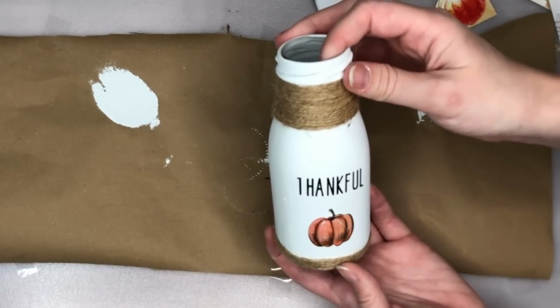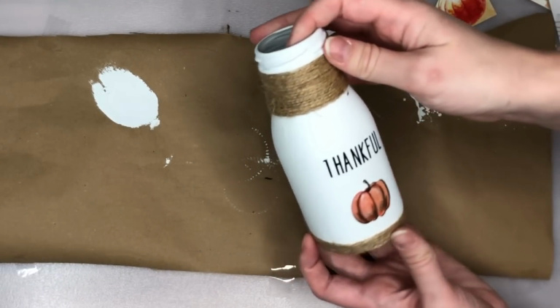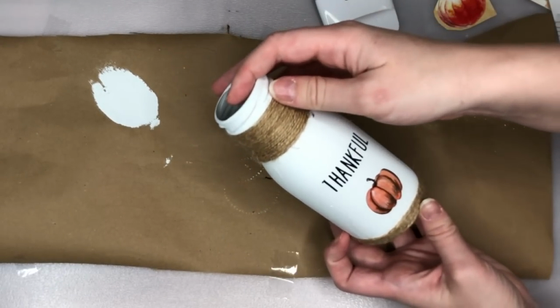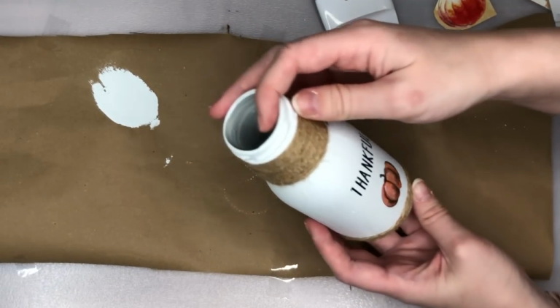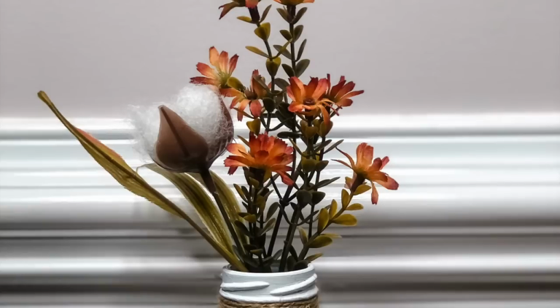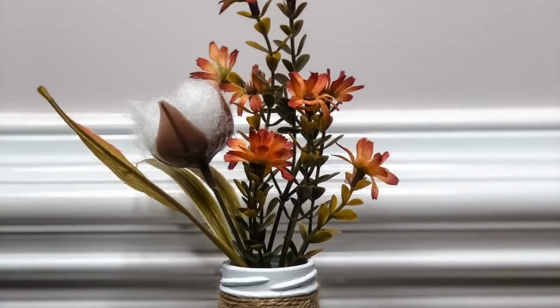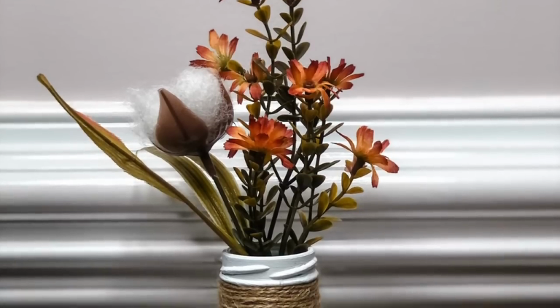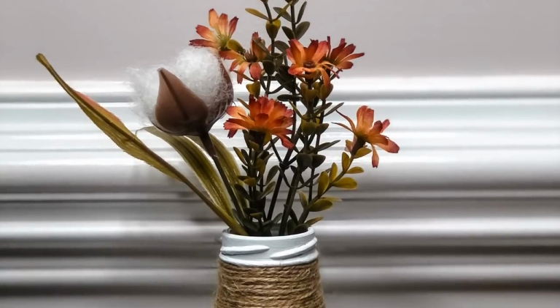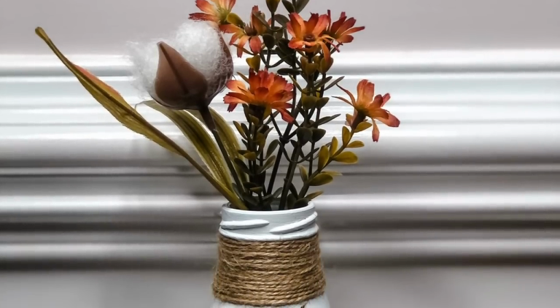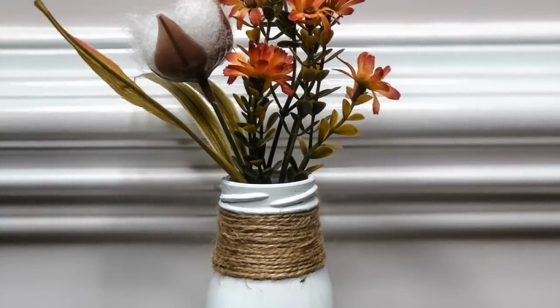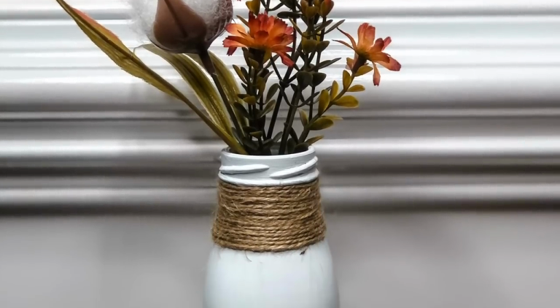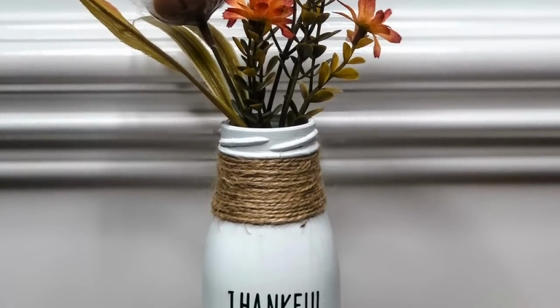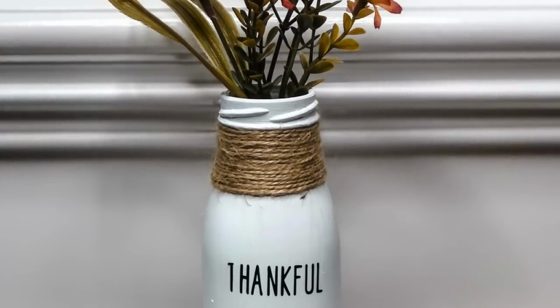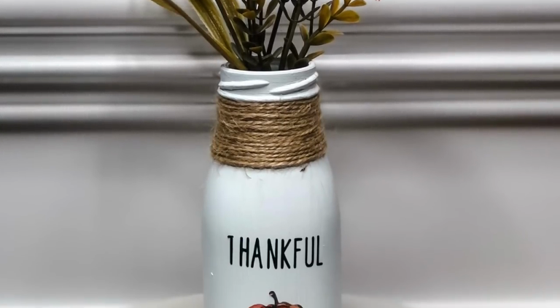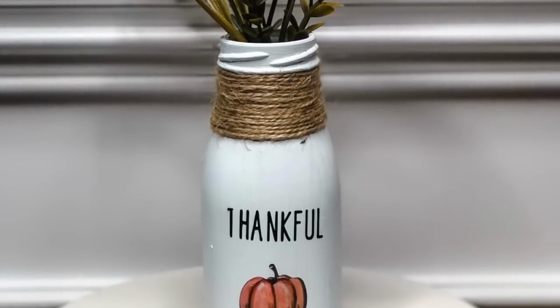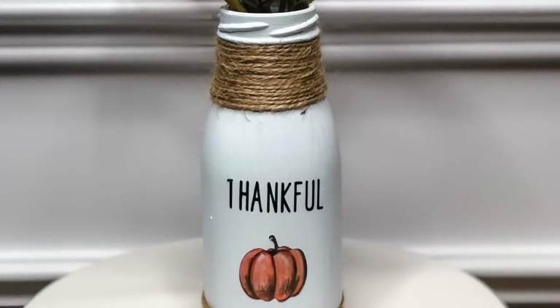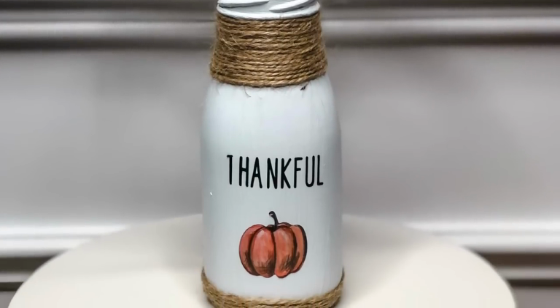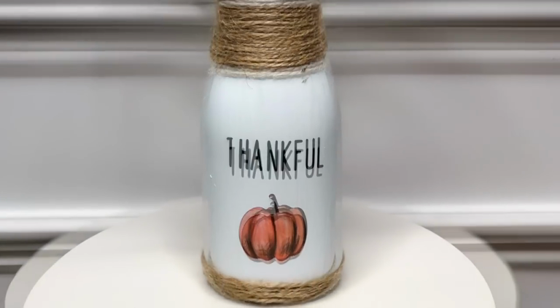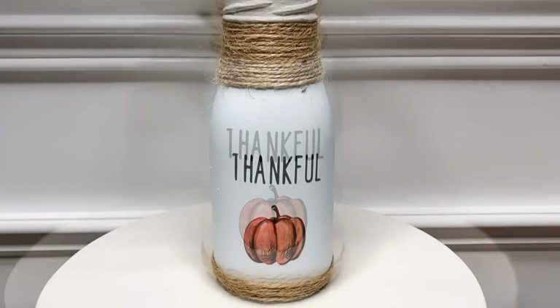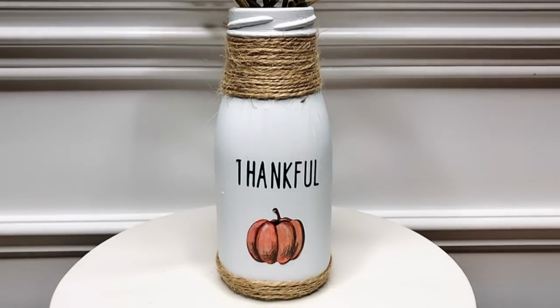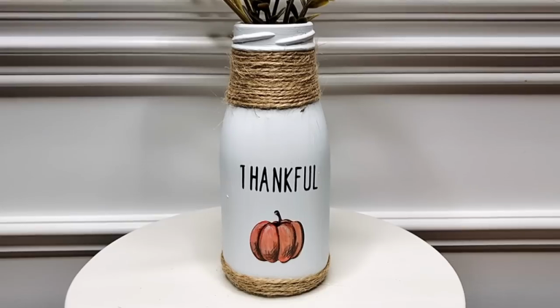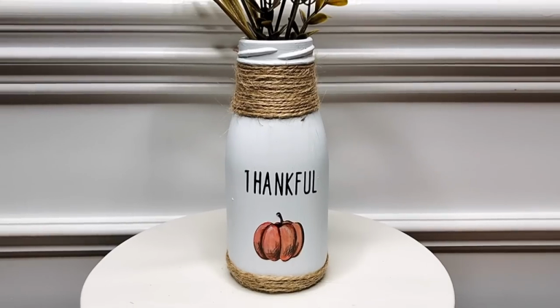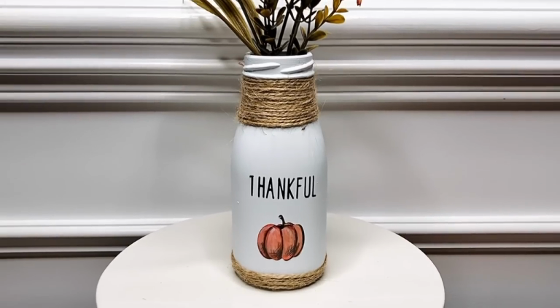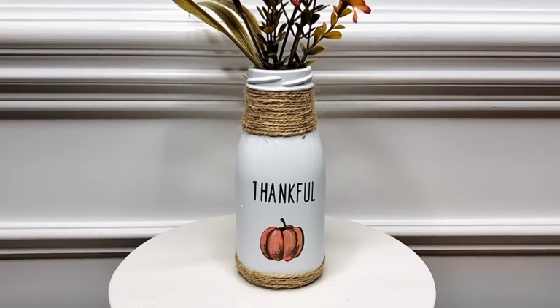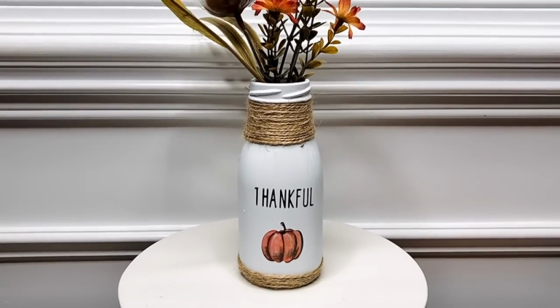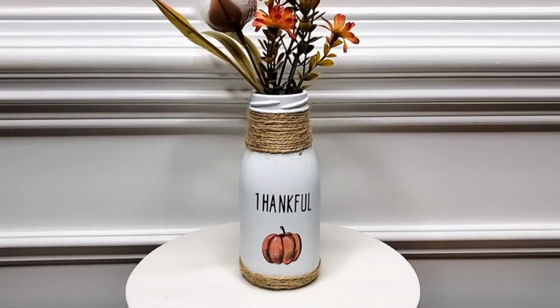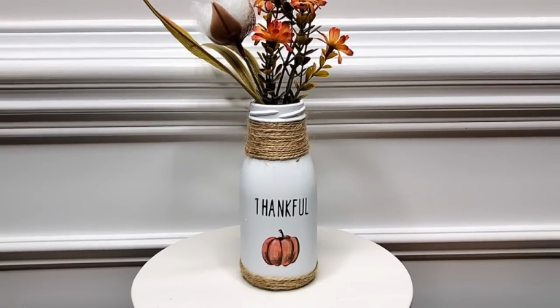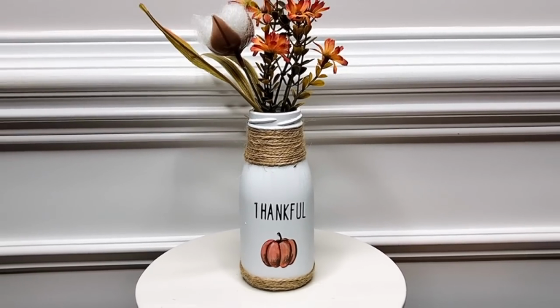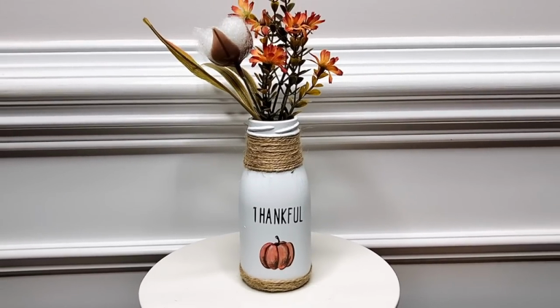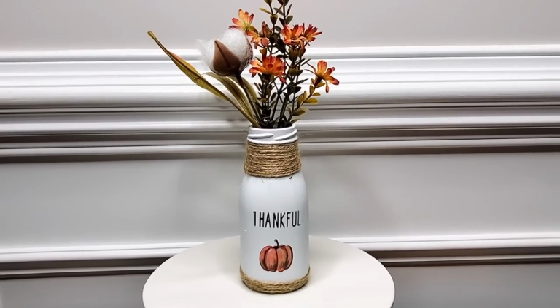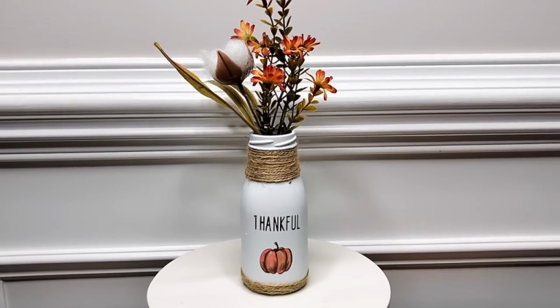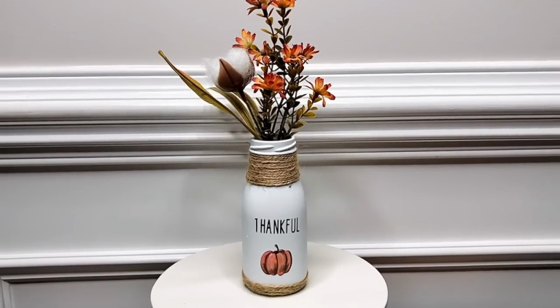I added some florals to embellish this jar, but I also think it would be really cute in the kitchen next to a coffee machine, filled with some coffee stirrers or some pretty decorative straws.